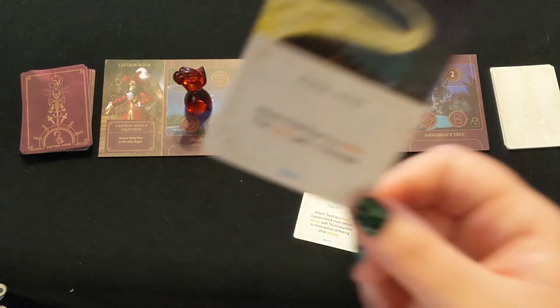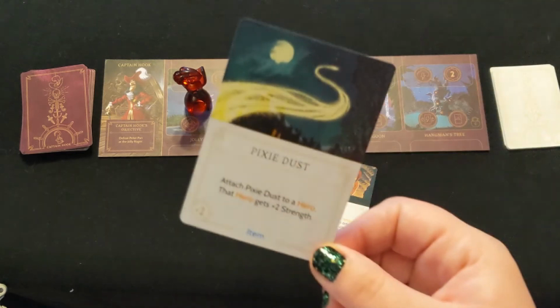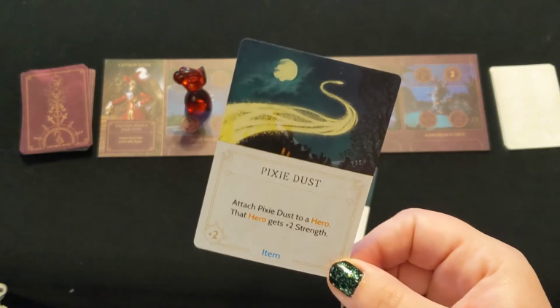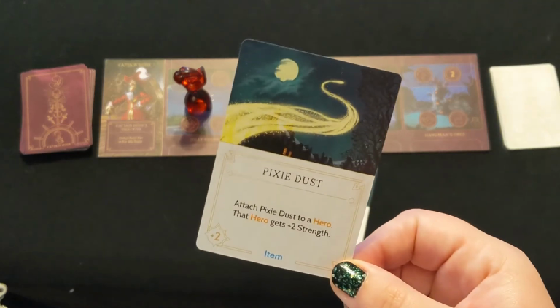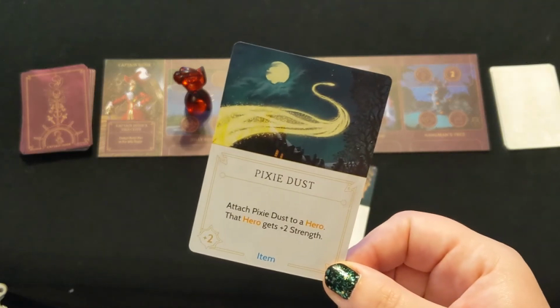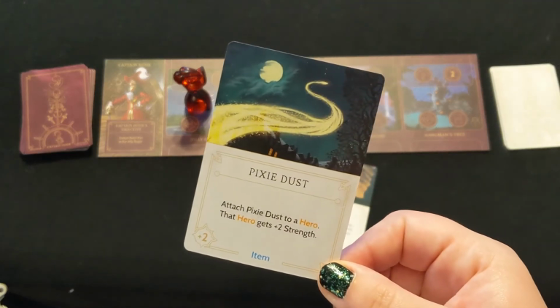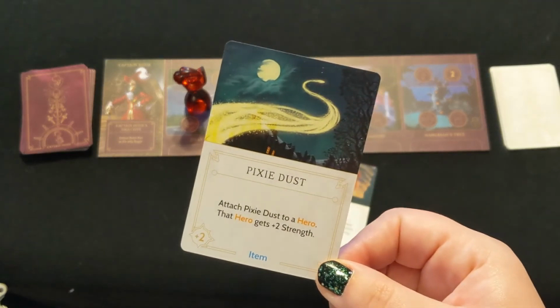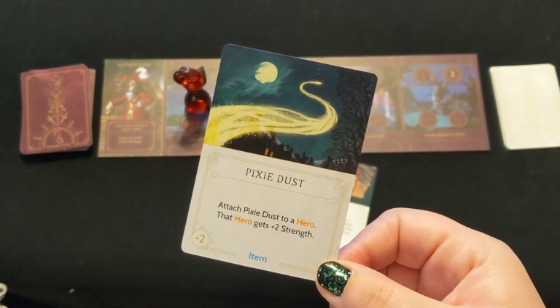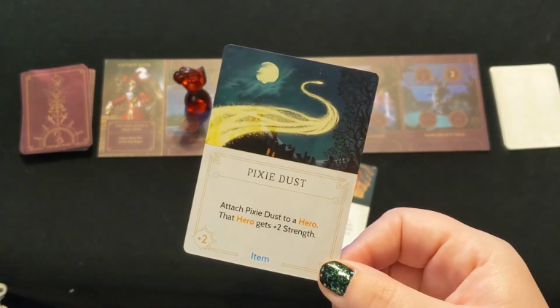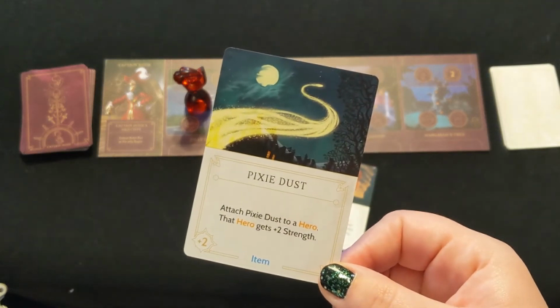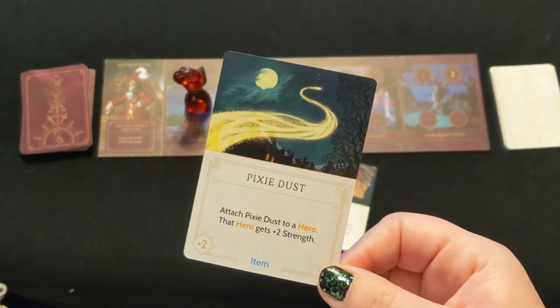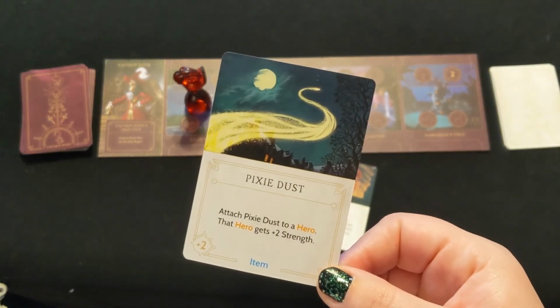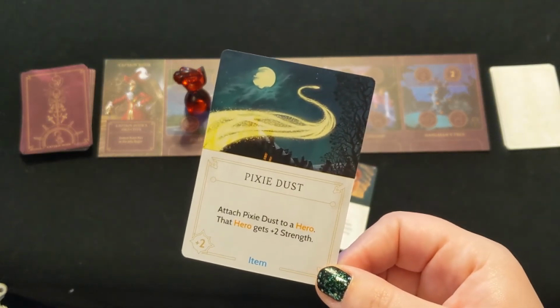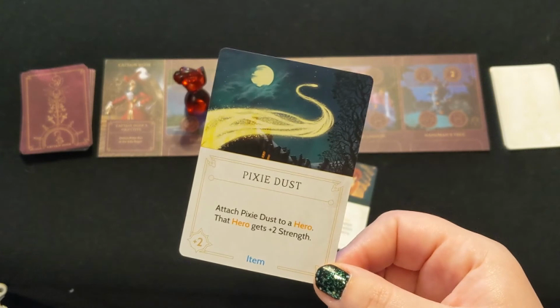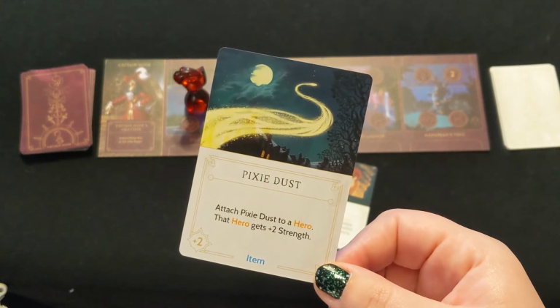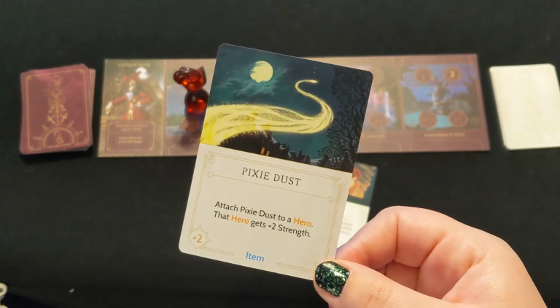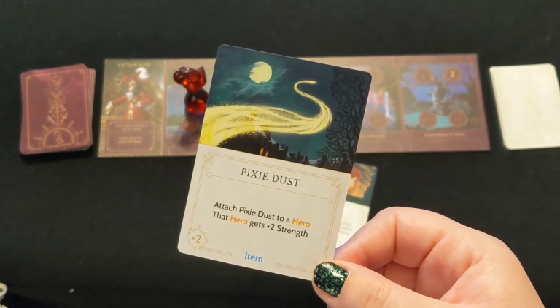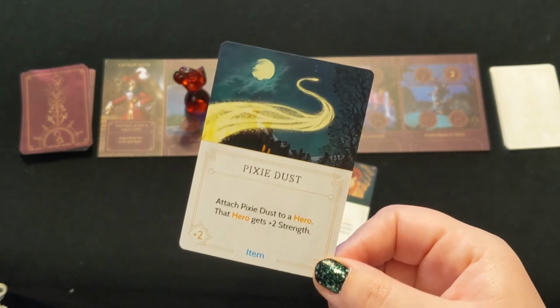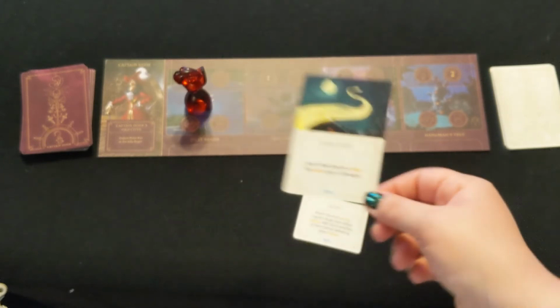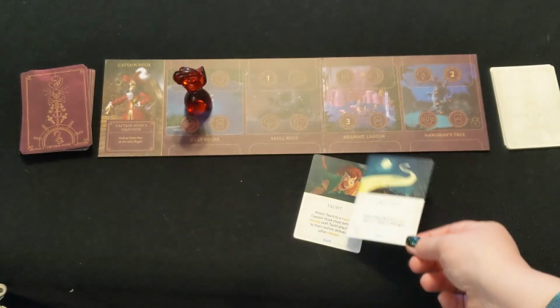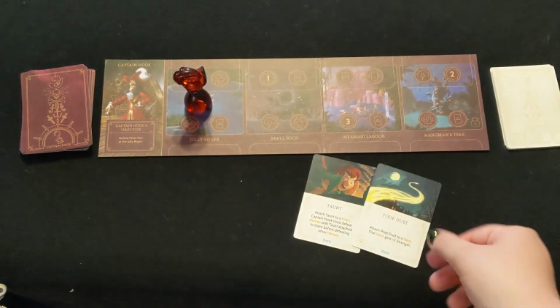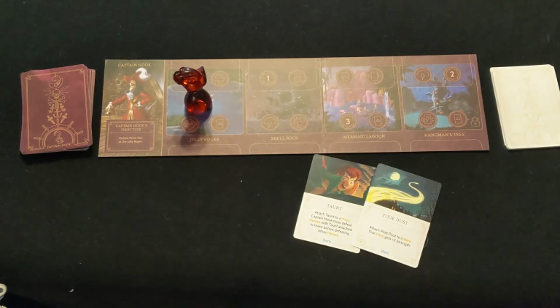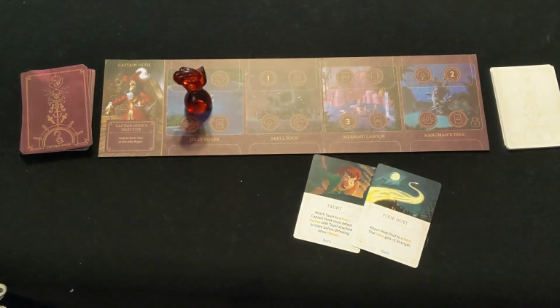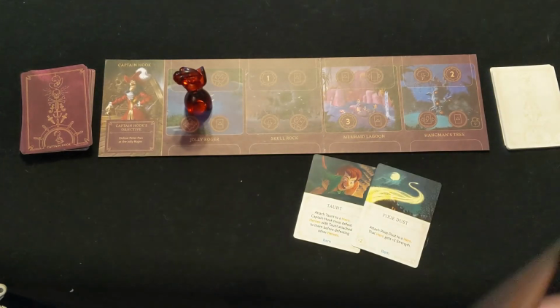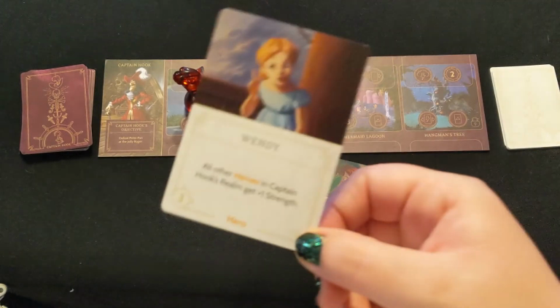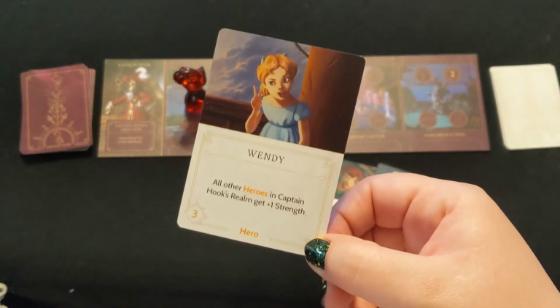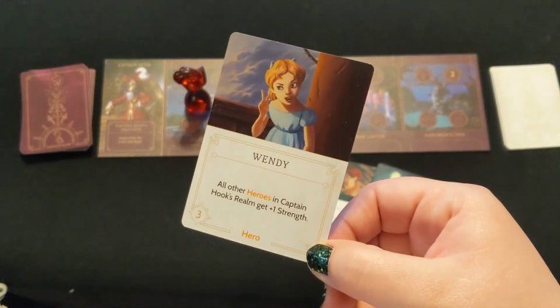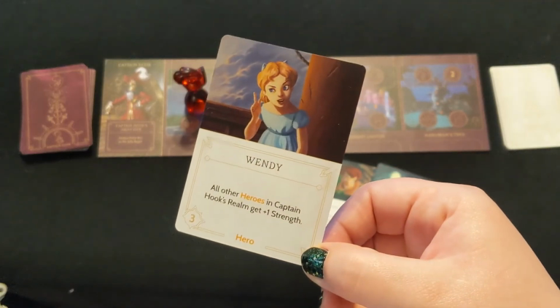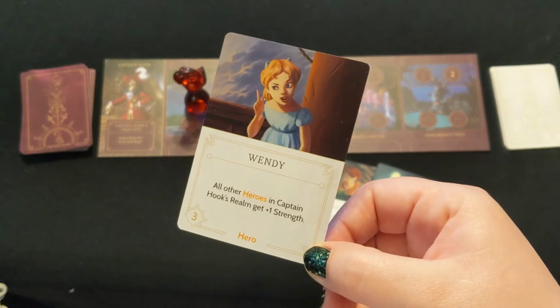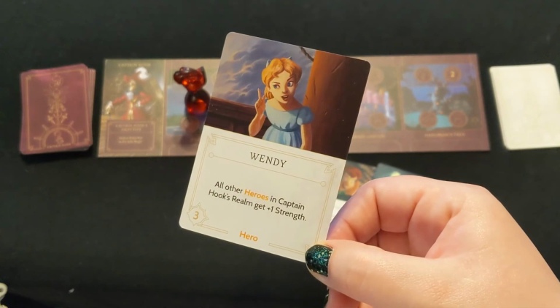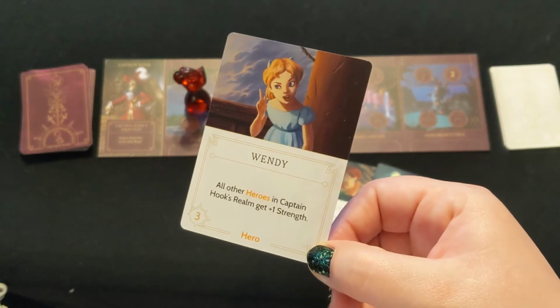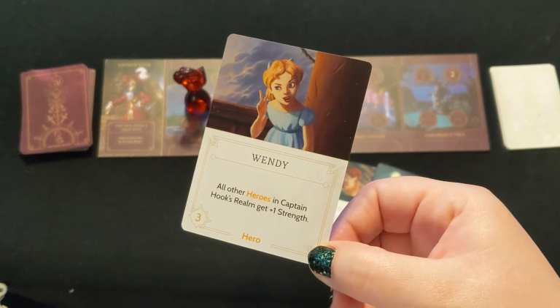Pixie Dust is another item that can be attached to a hero and adds 2 to their strength. Wendy adds 1 strength to all heroes in the realm.